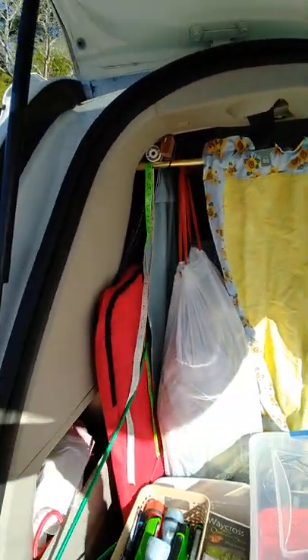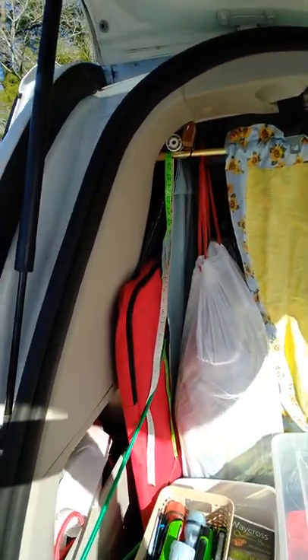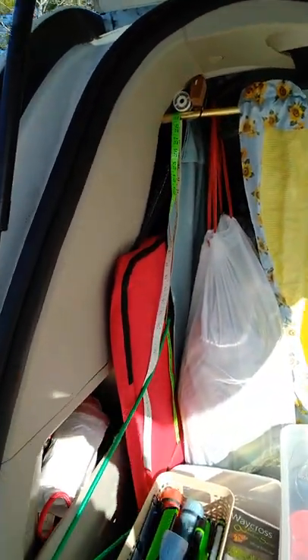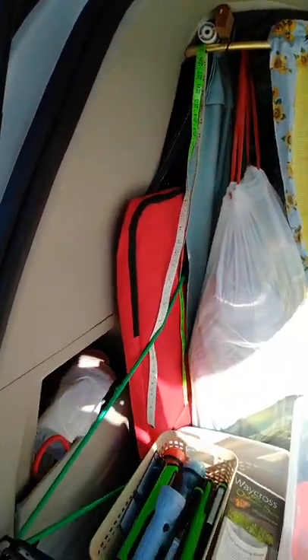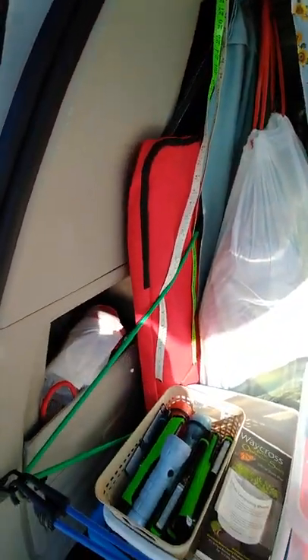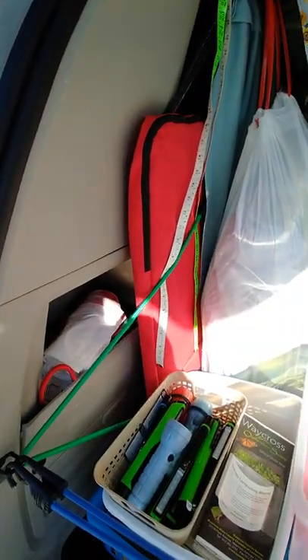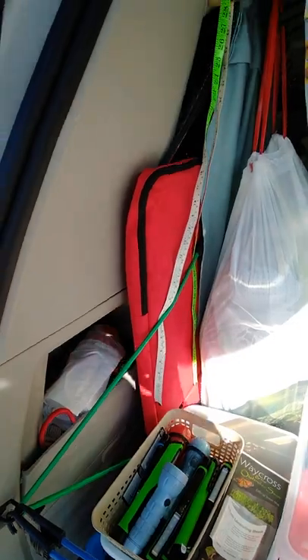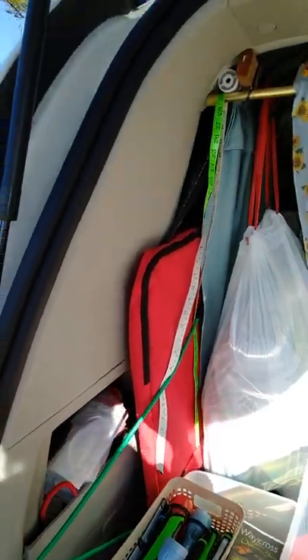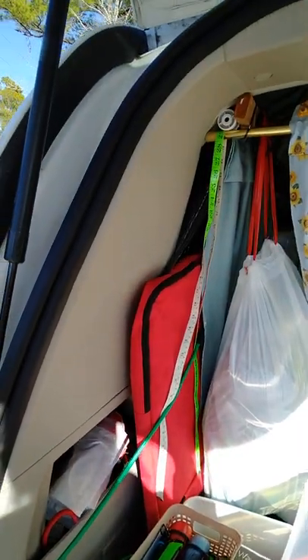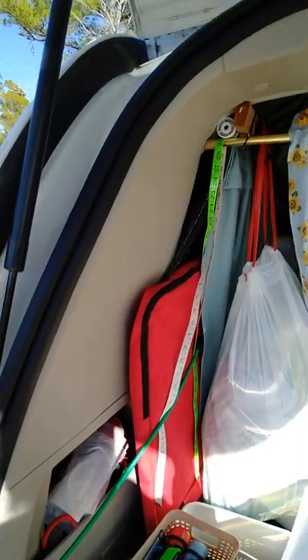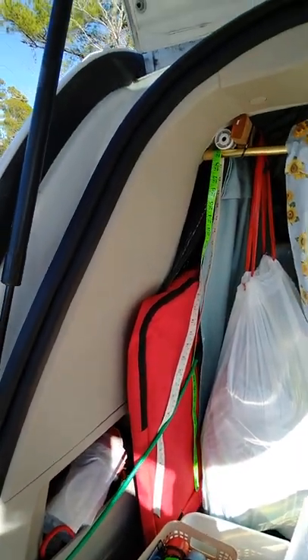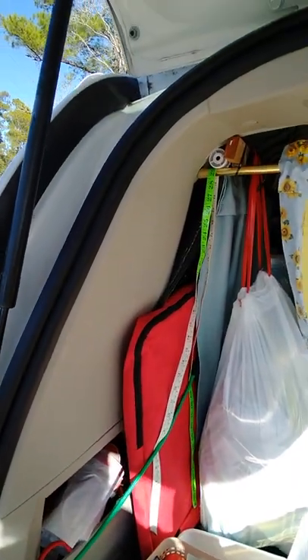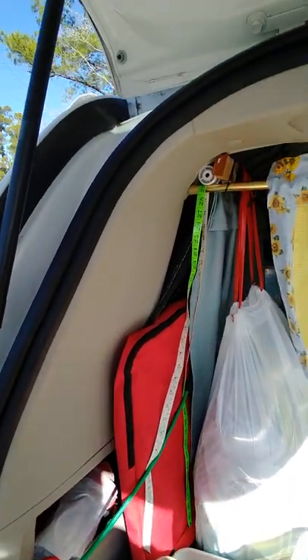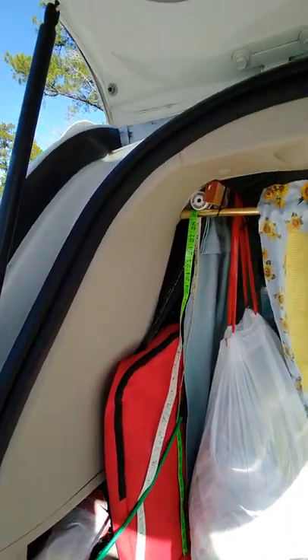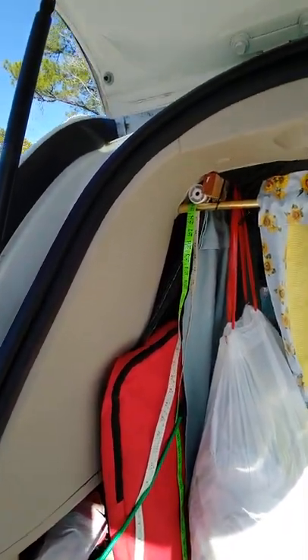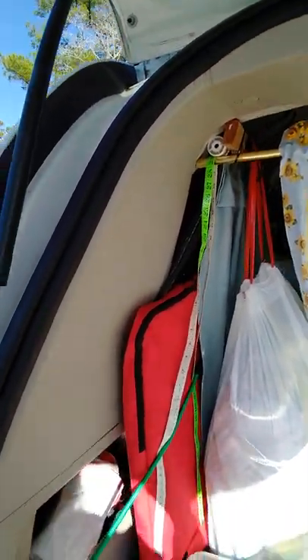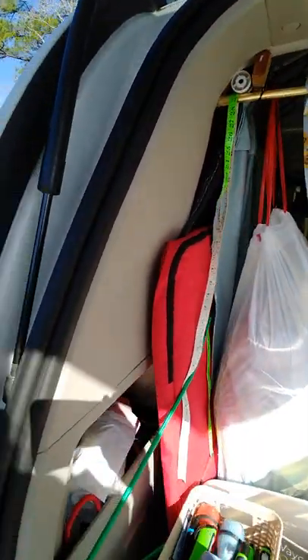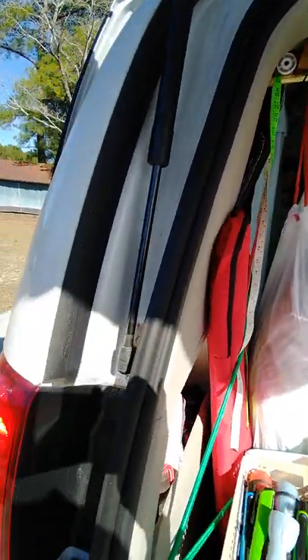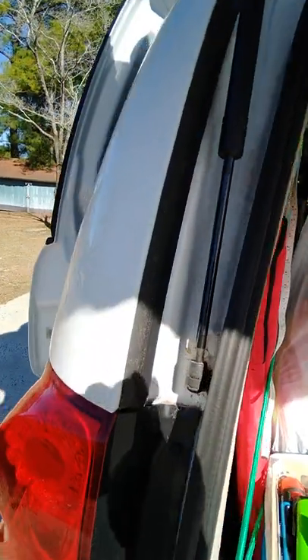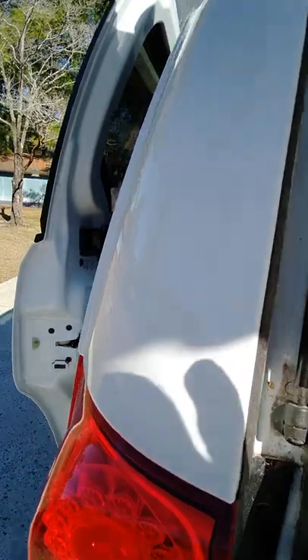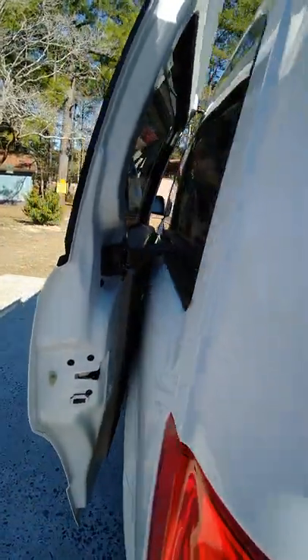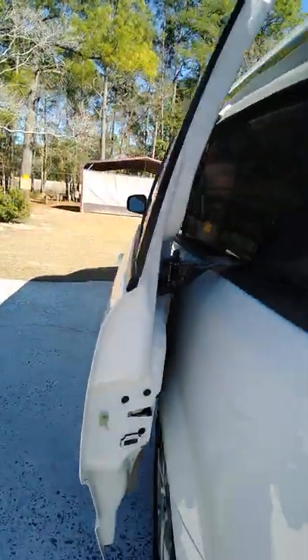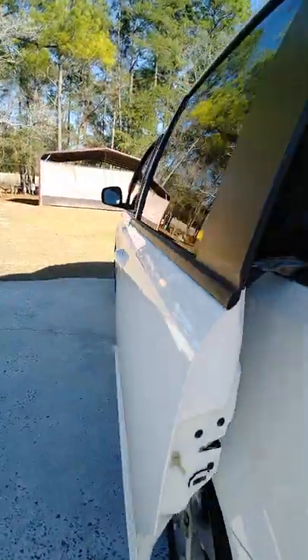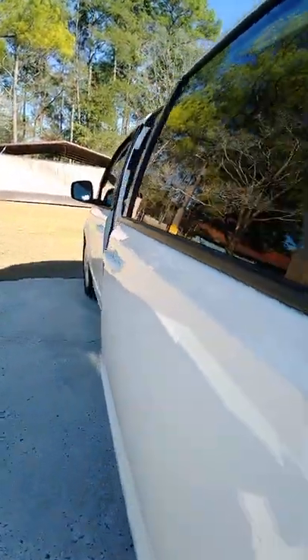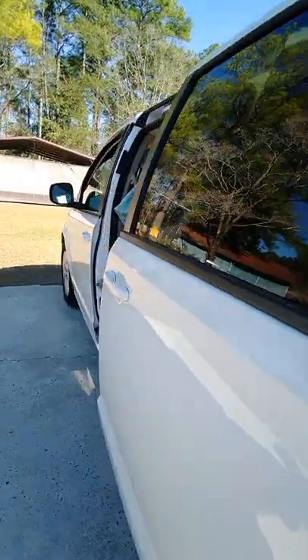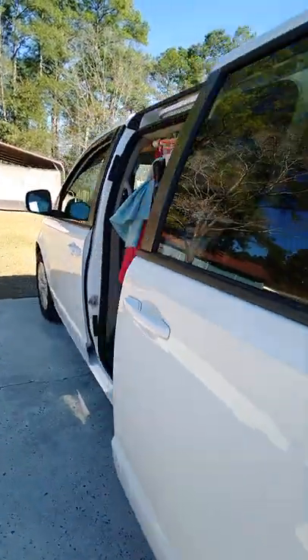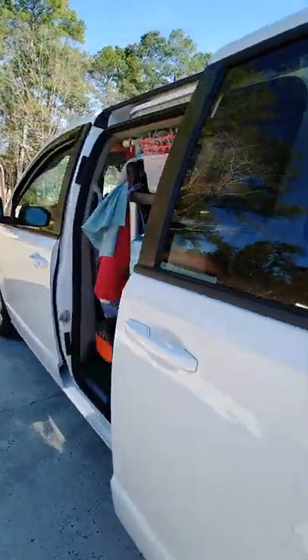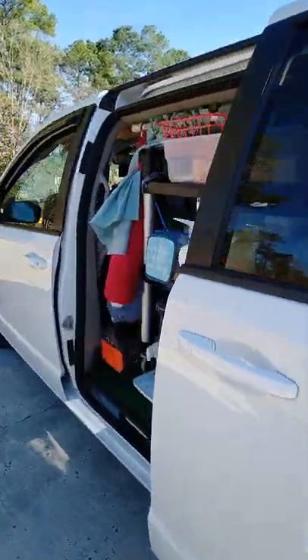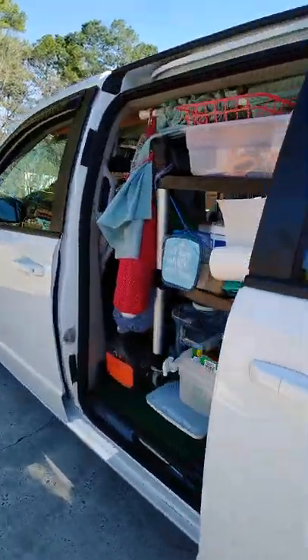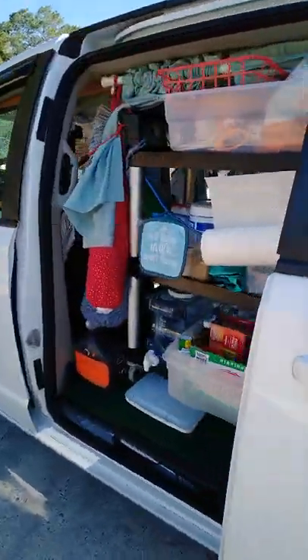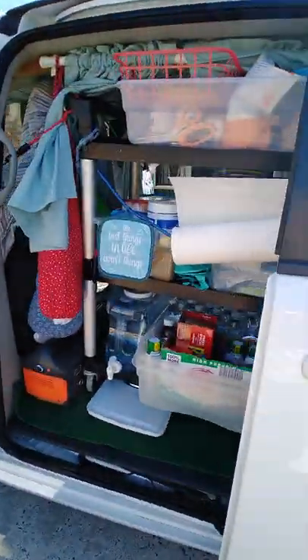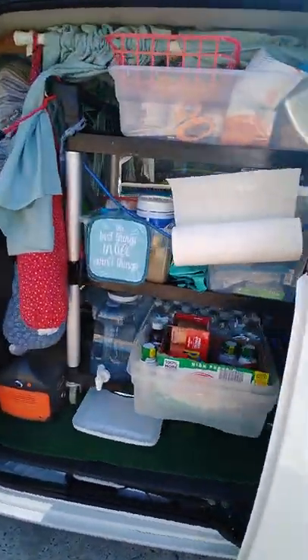That red thing right there in that canvas case is a great big dog cage that Chance will fit in. I'm only carrying it for an emergency, just in case we got stopped or something, because I can't hold on to two dogs.